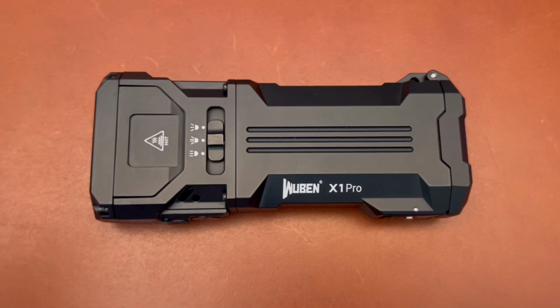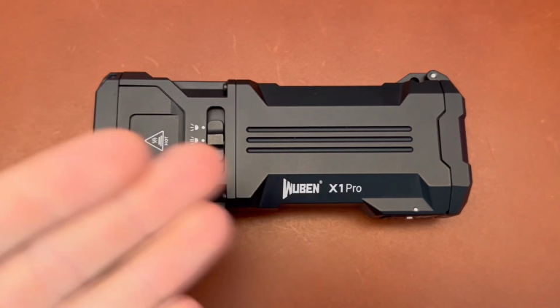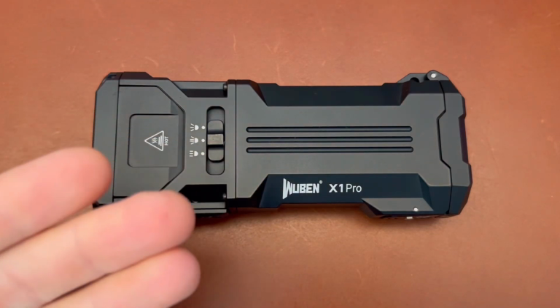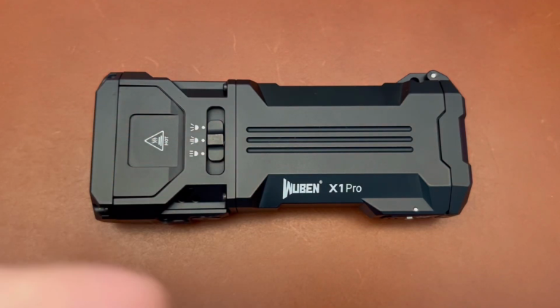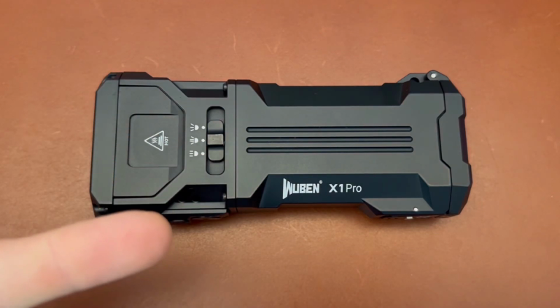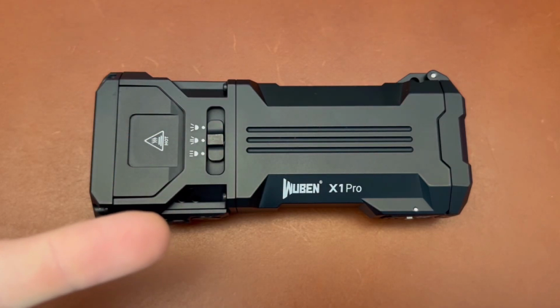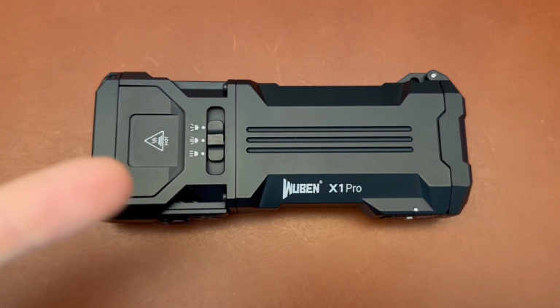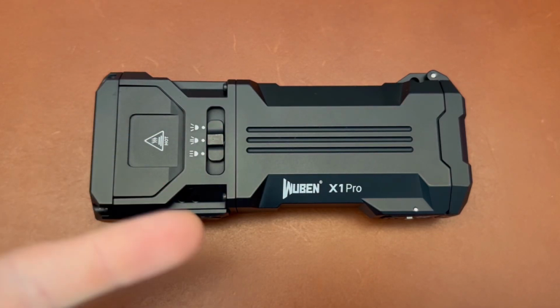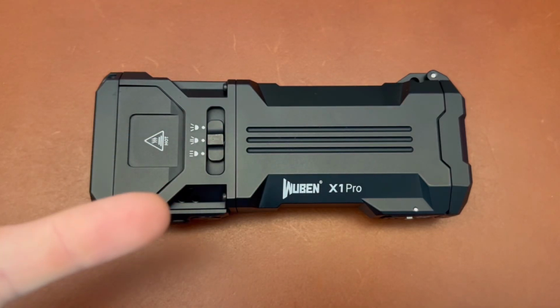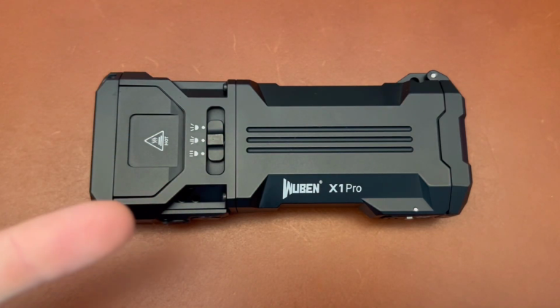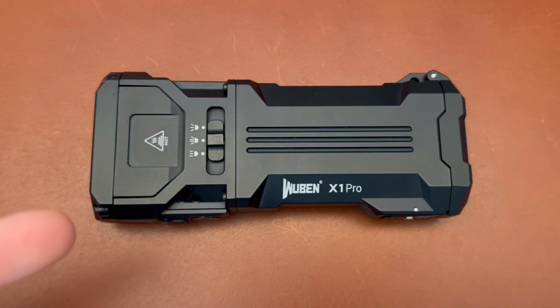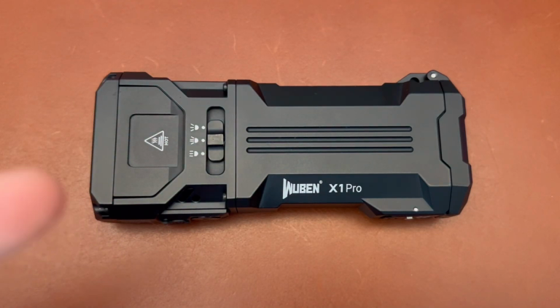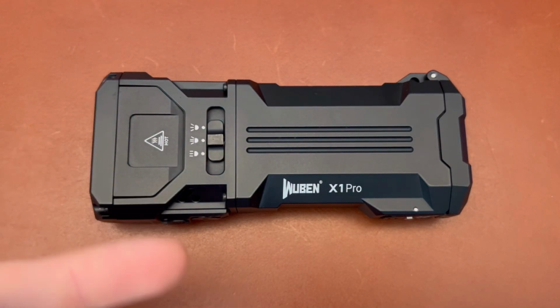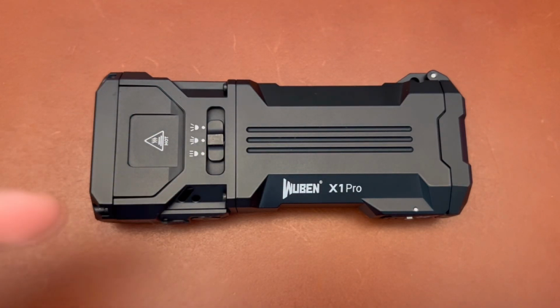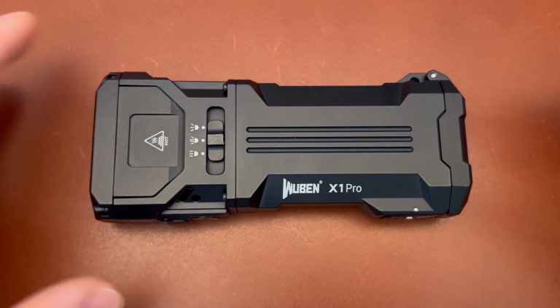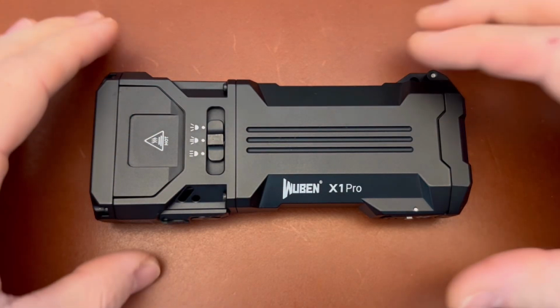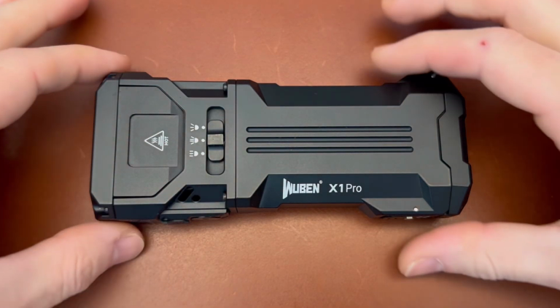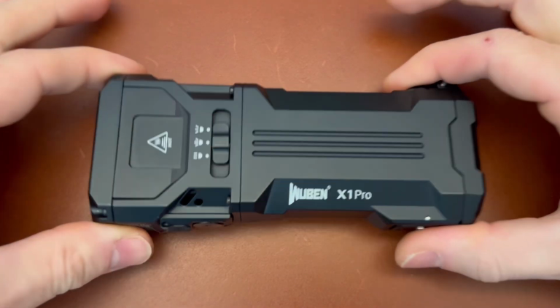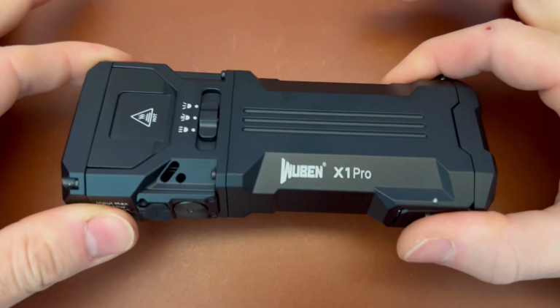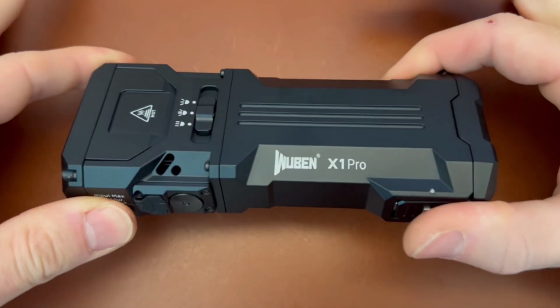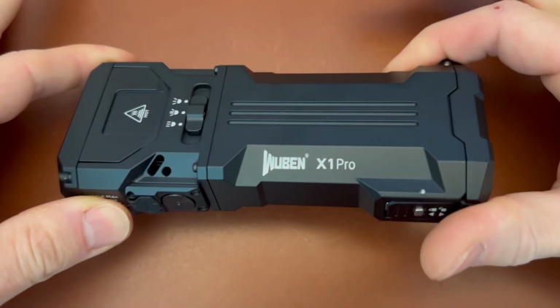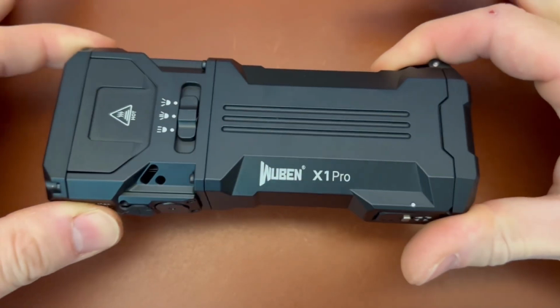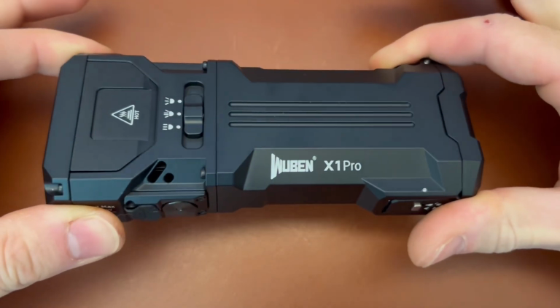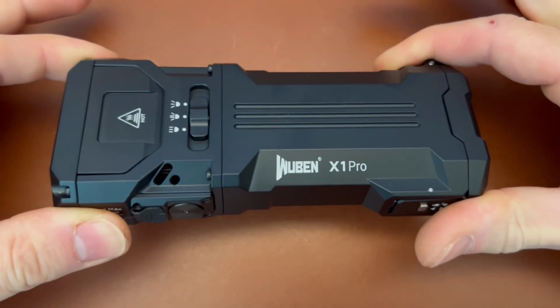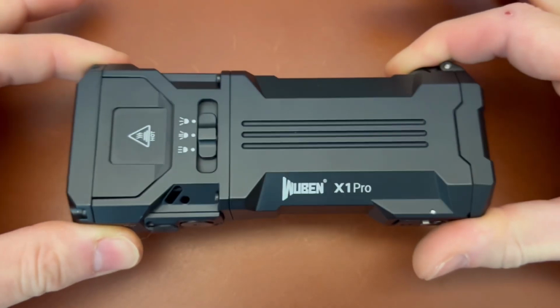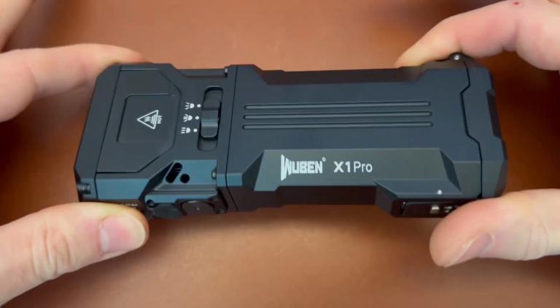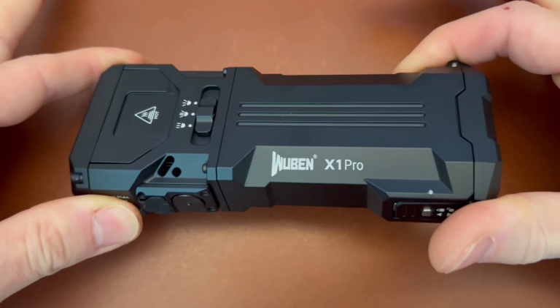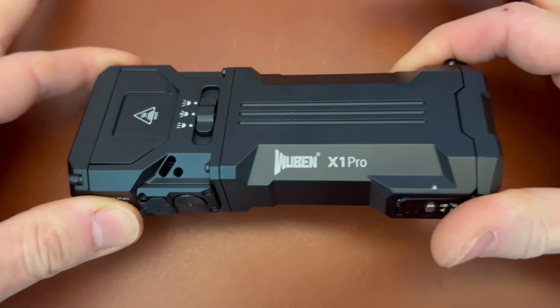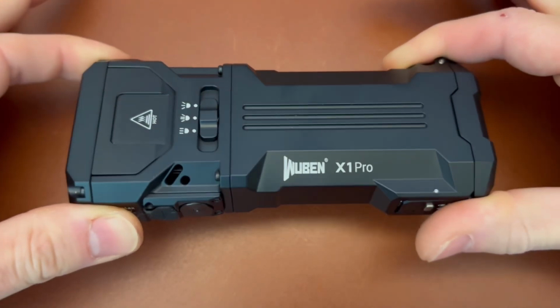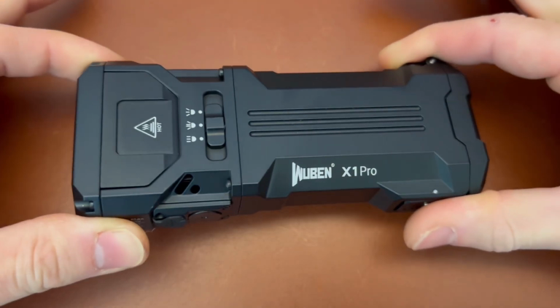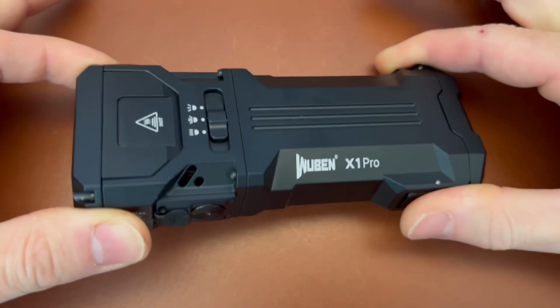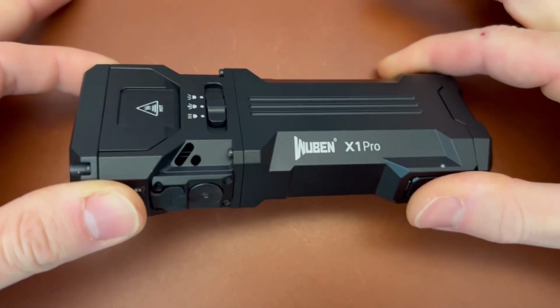What's up YouTube and flashlight people? I'm Joe, you're watching my channel Ink and Iron. Back today with the impression of the Wuben X1 Pro.